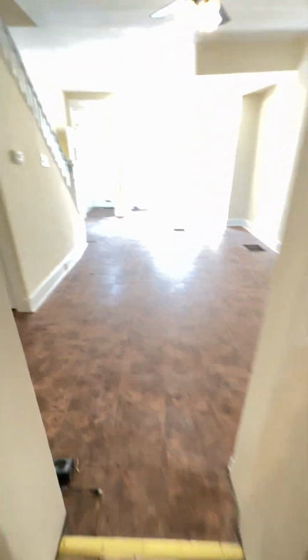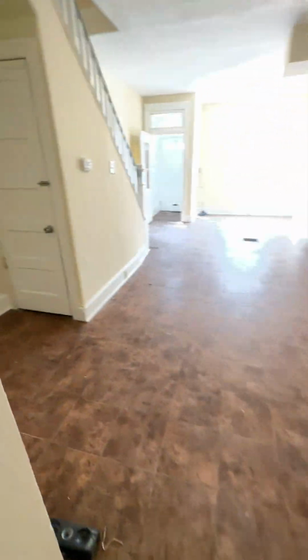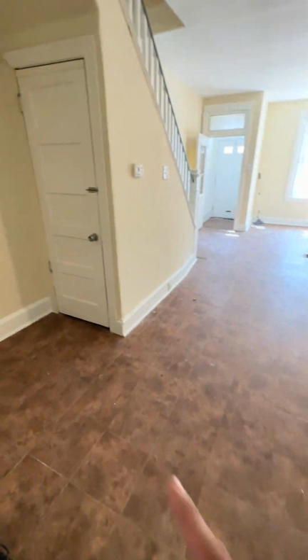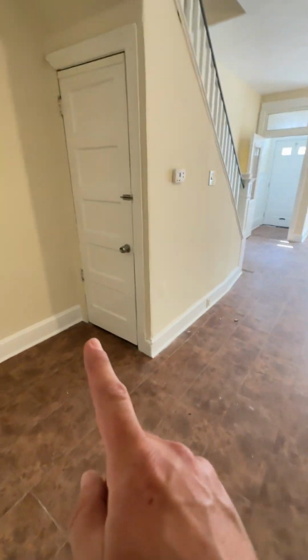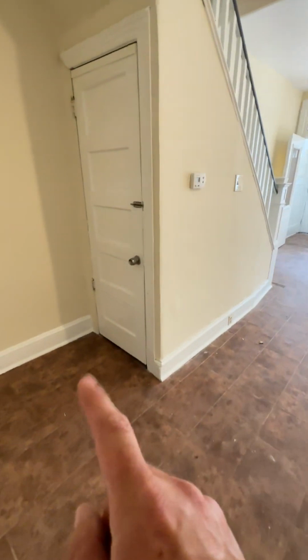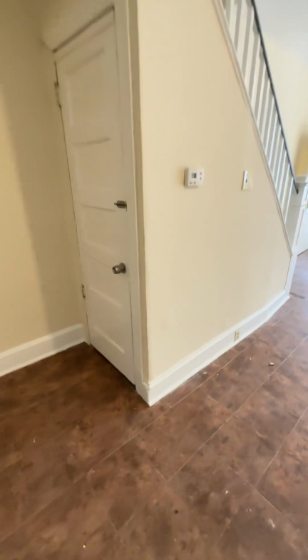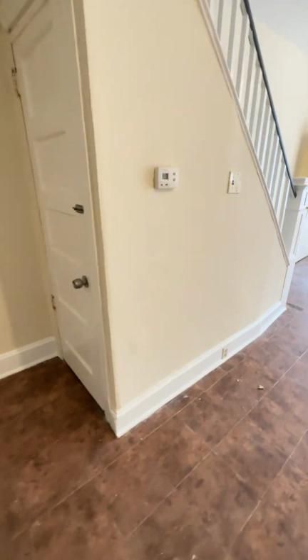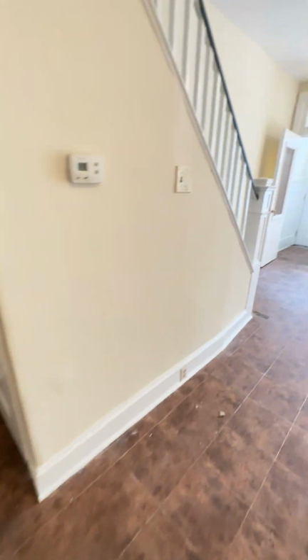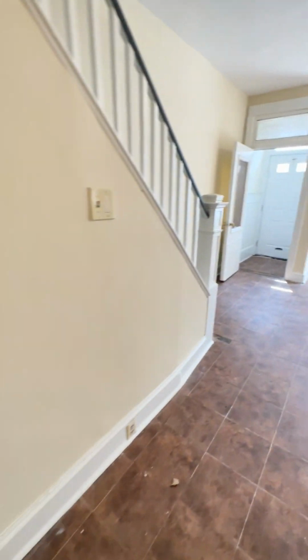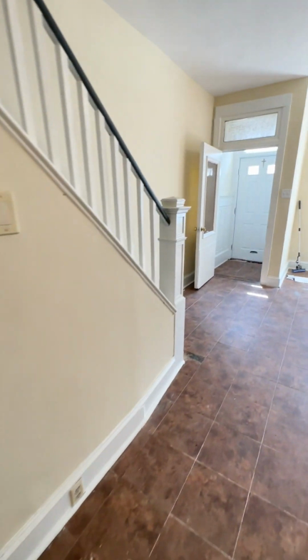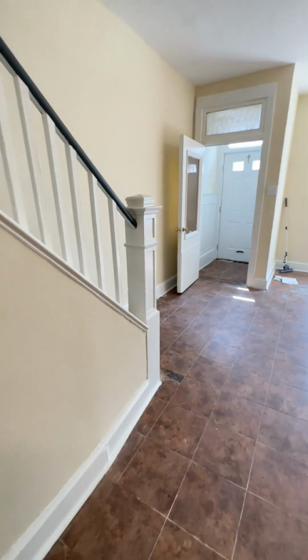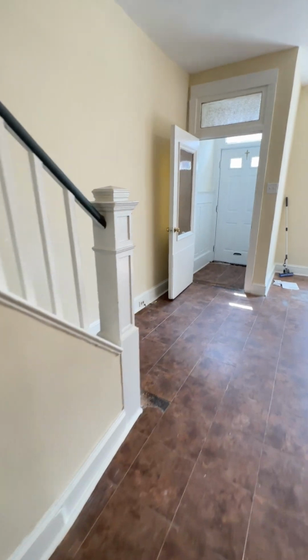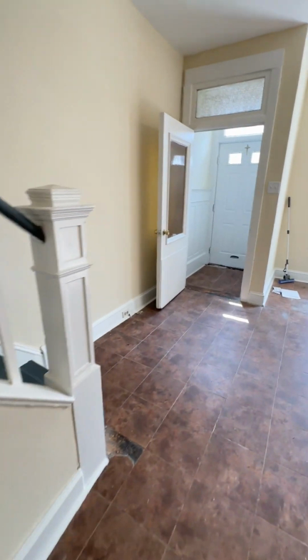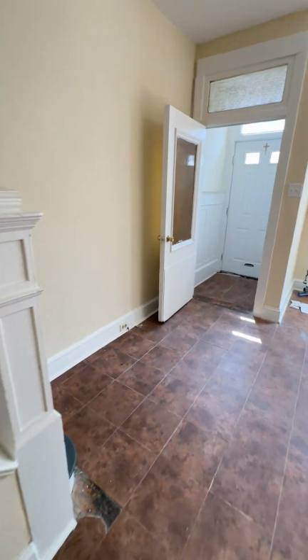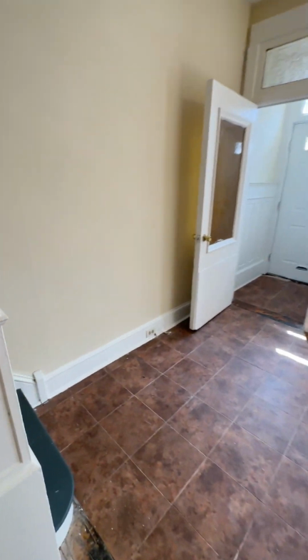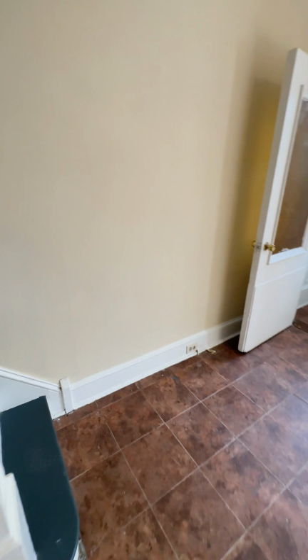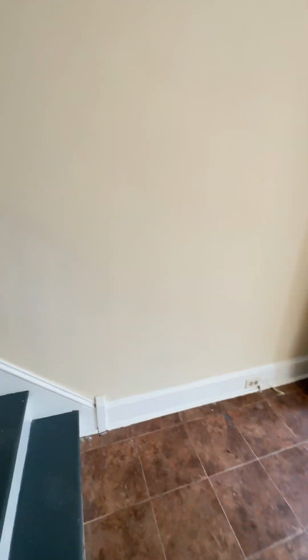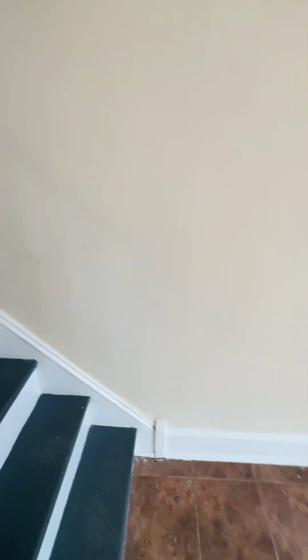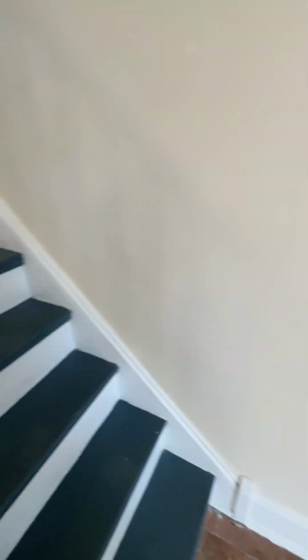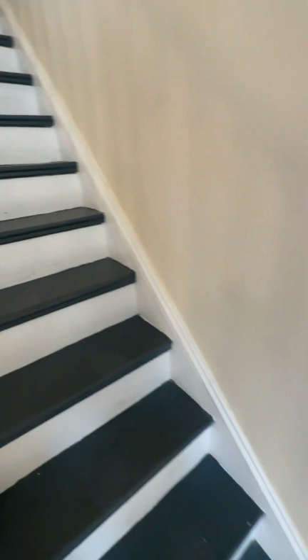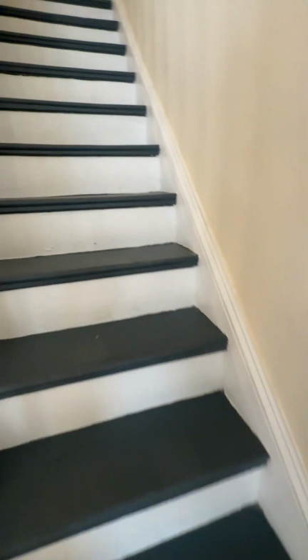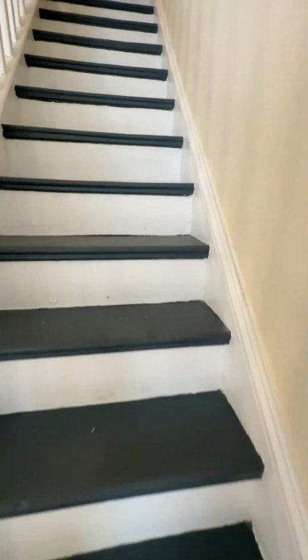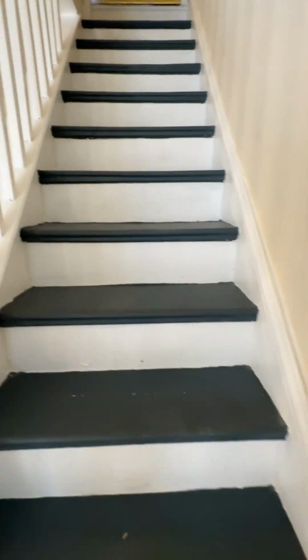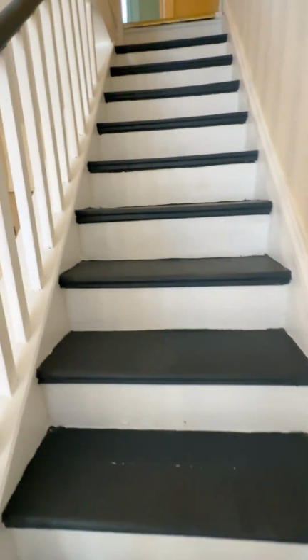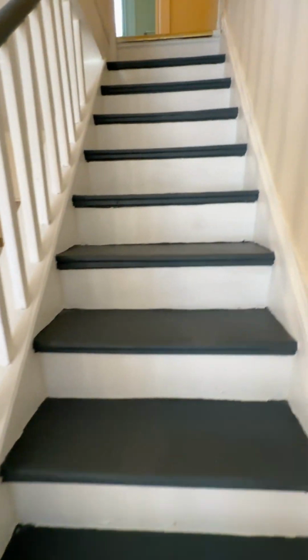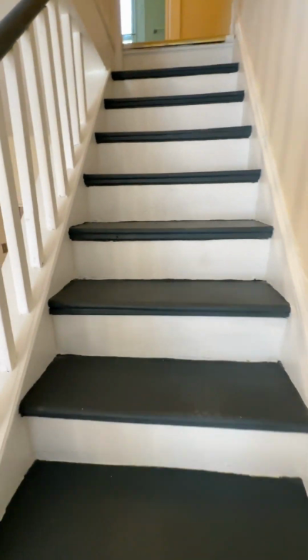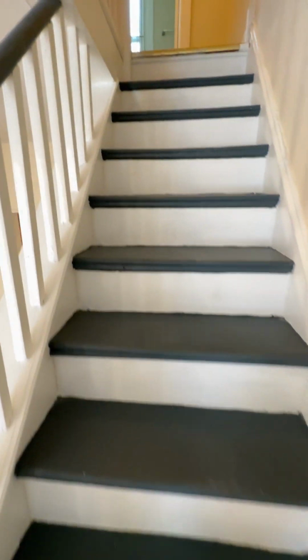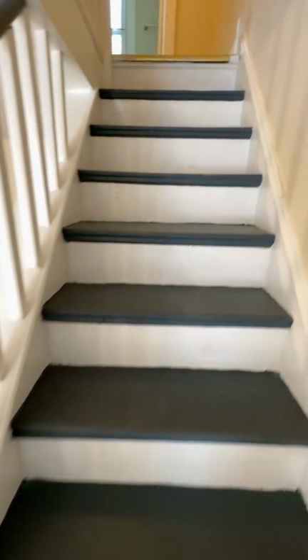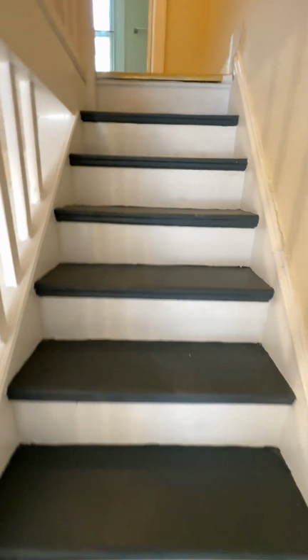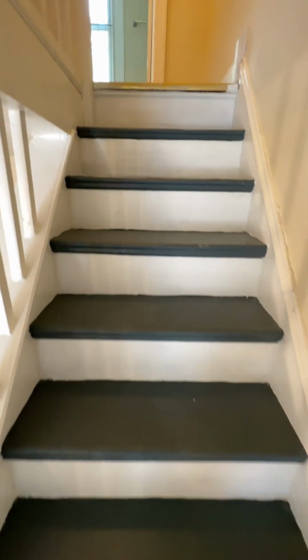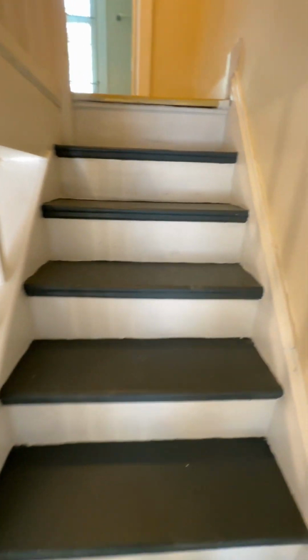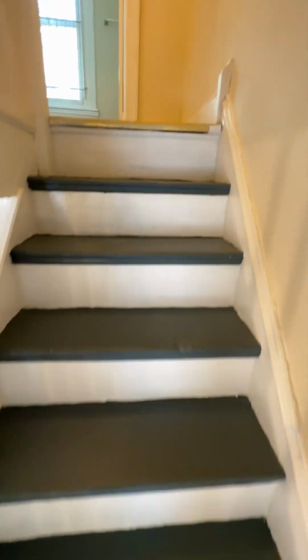Downstairs is an unfinished basement with a concrete floor that has laundry and the mechanicals. There's a washer and dryer down there.